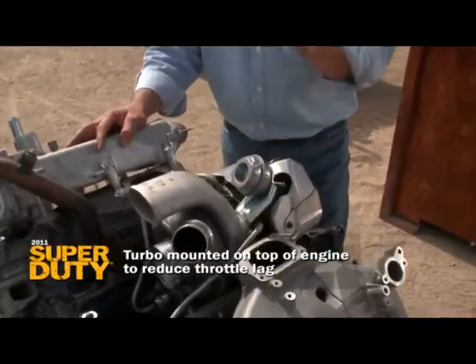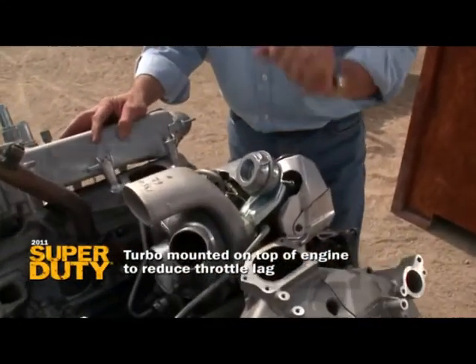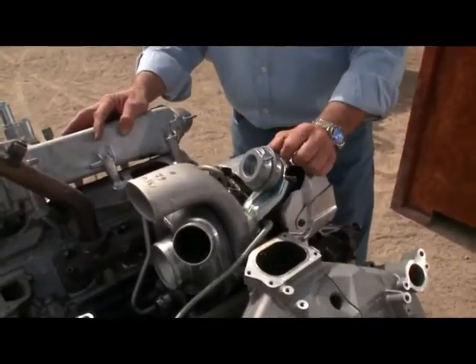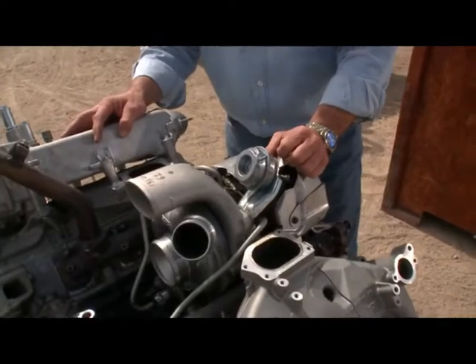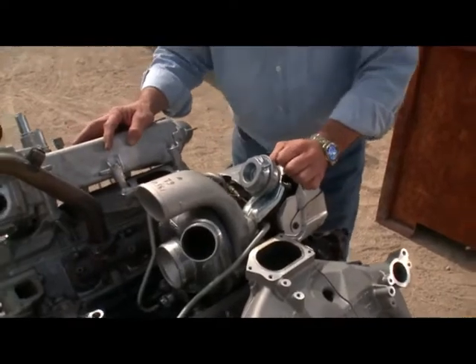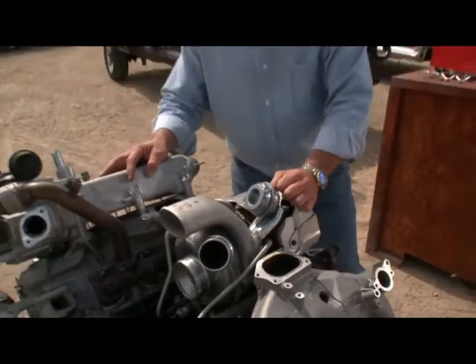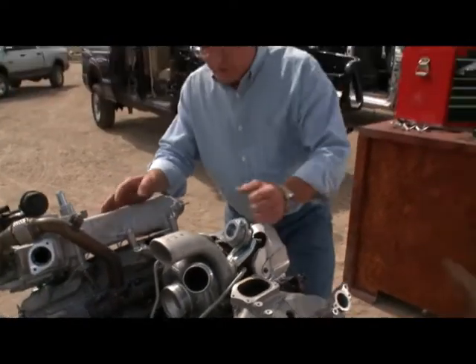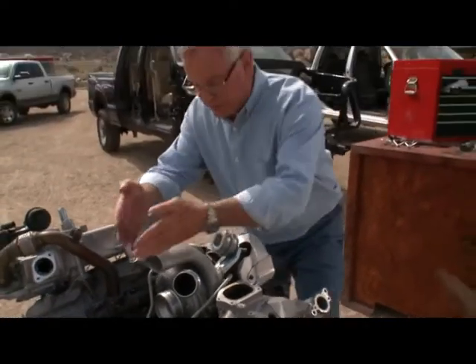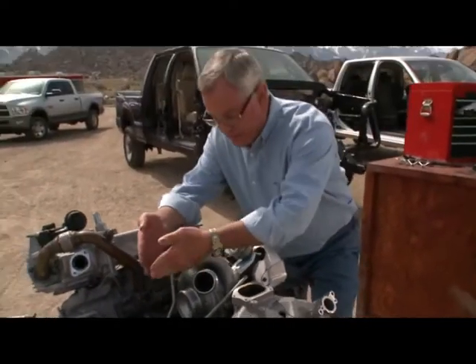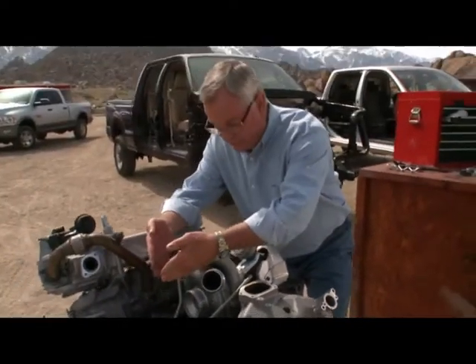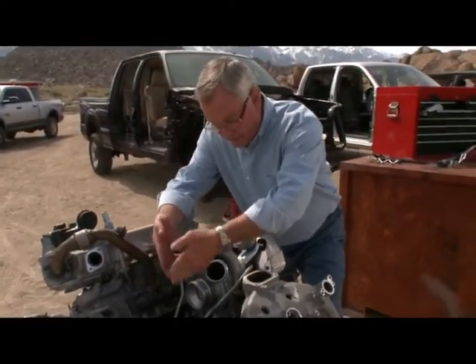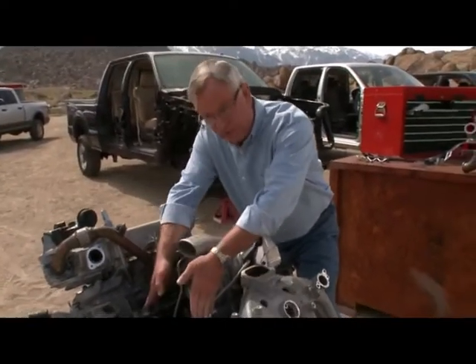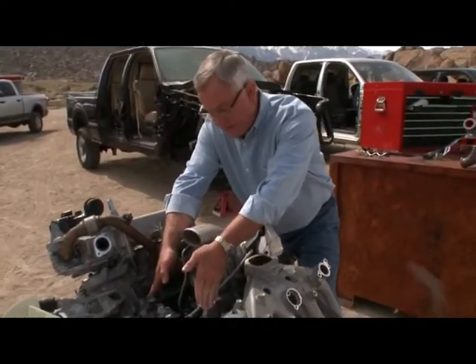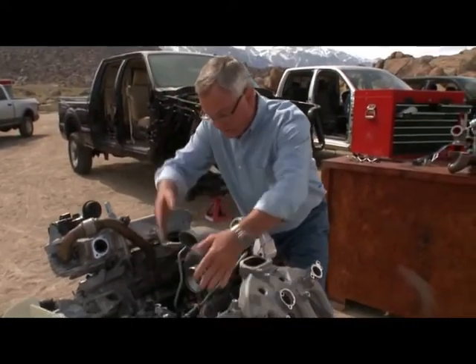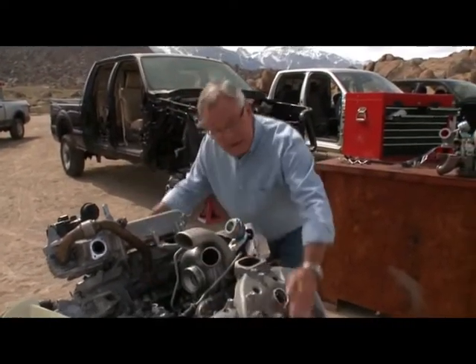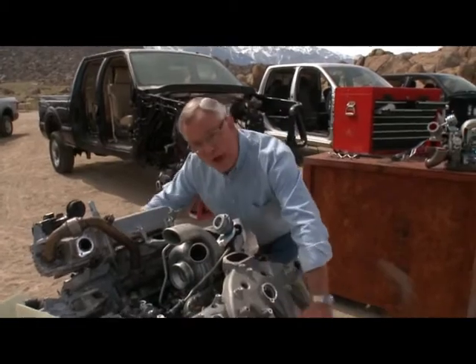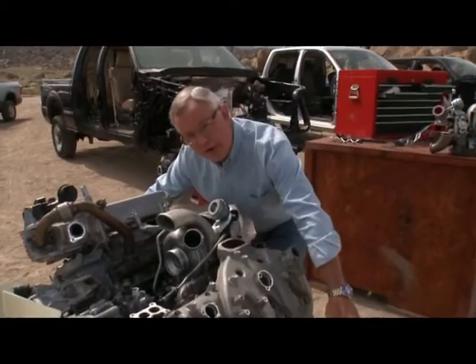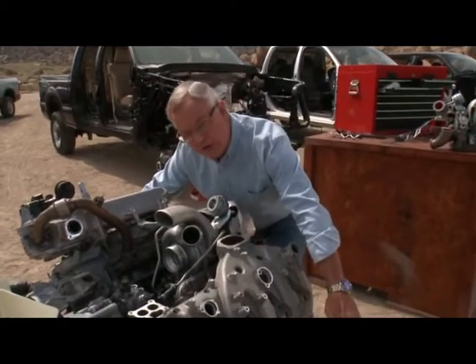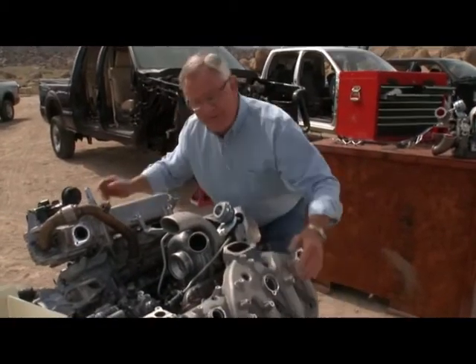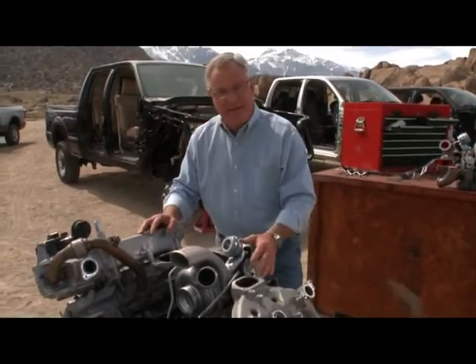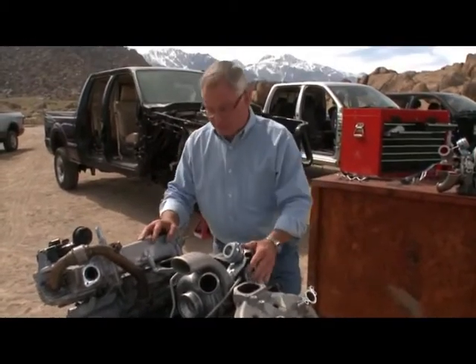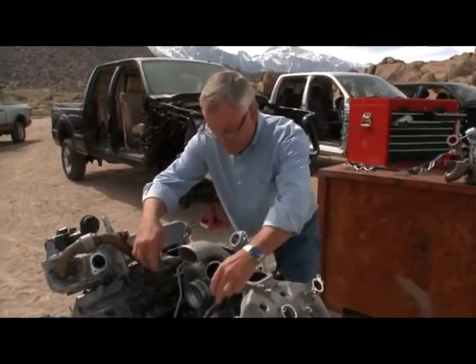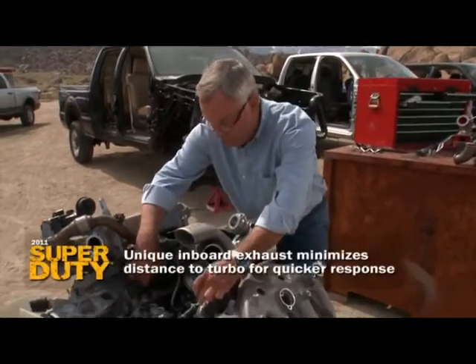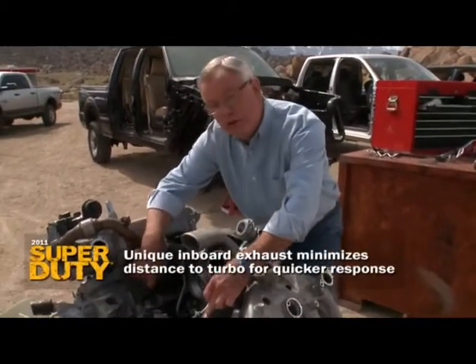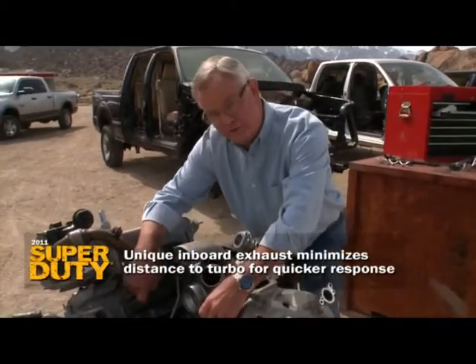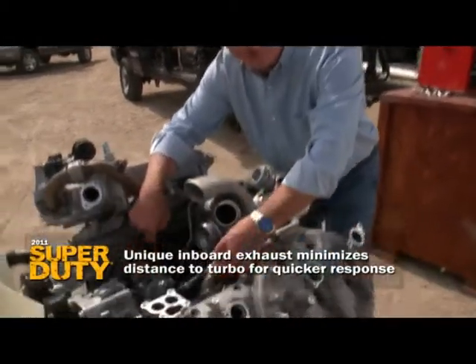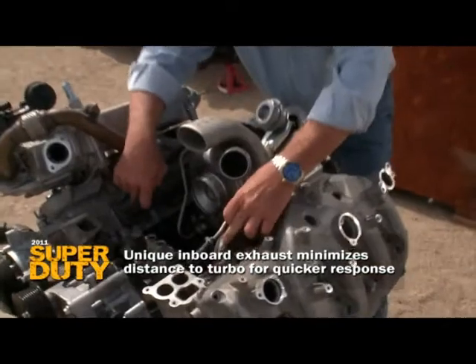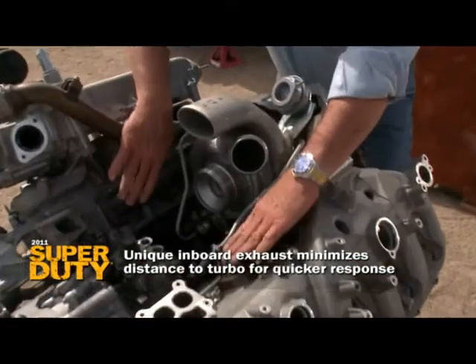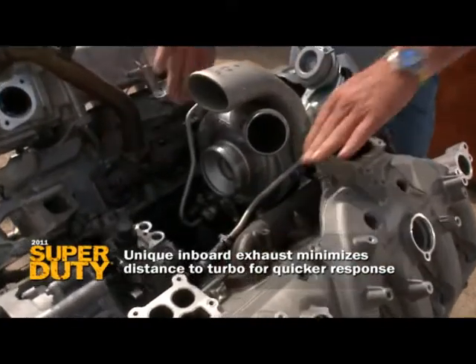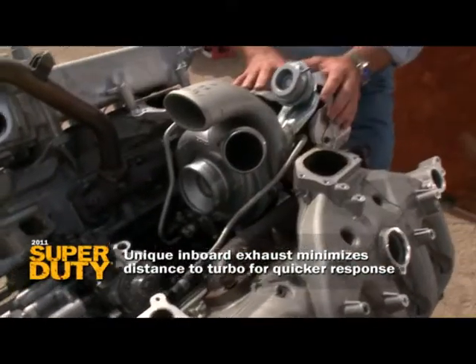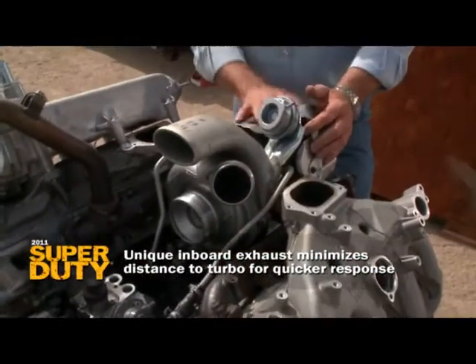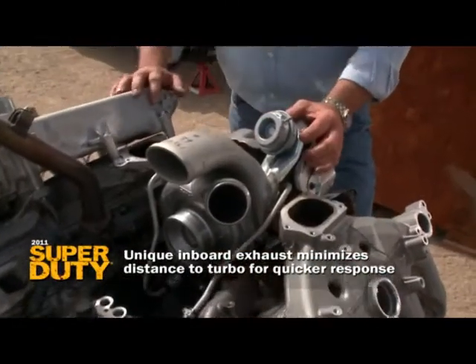This is where things get interesting. Traditionally, you're used to the intake manifold sitting here, the air coming into the valves at the top and out on the opposite side. Game changer — these are the exhaust manifolds. The exhaust is instantly to the turbo.